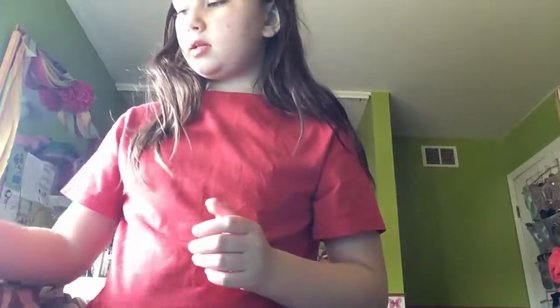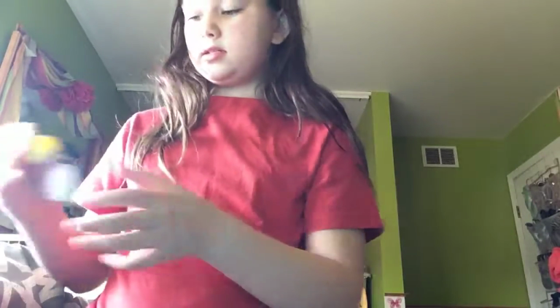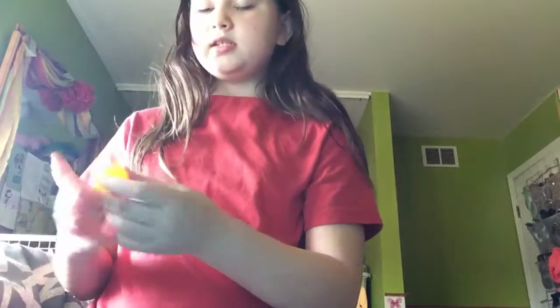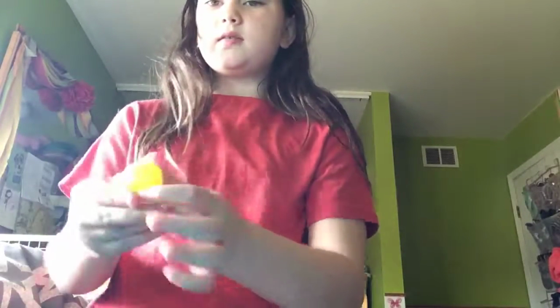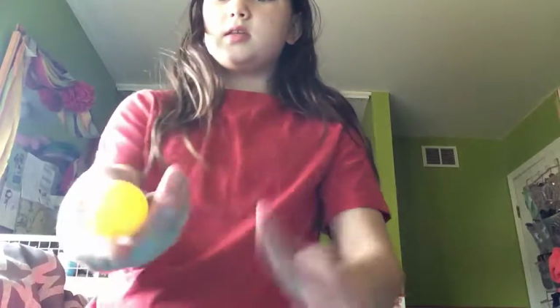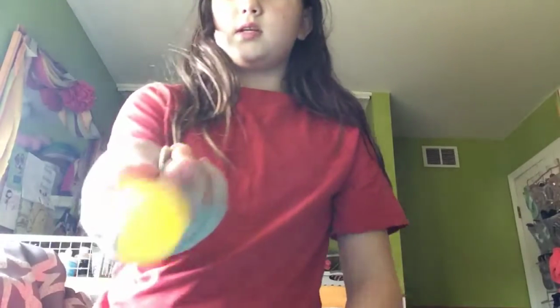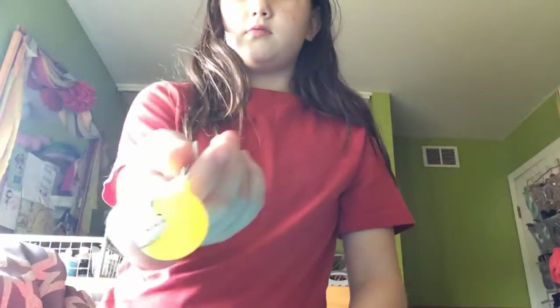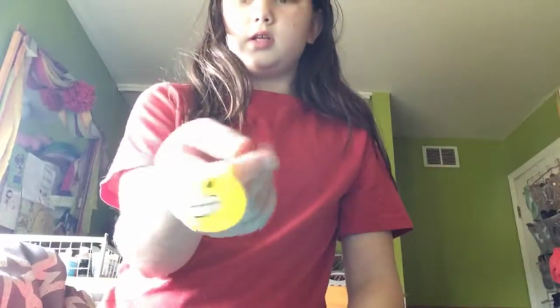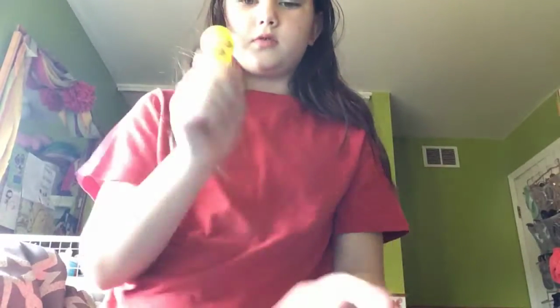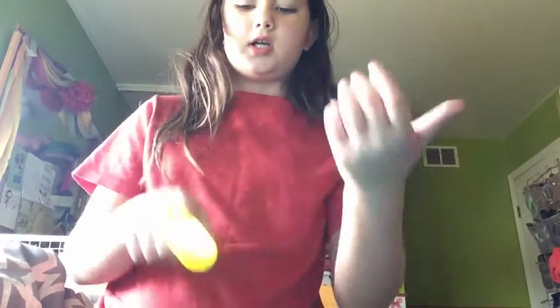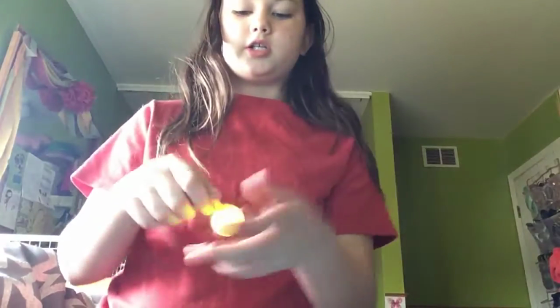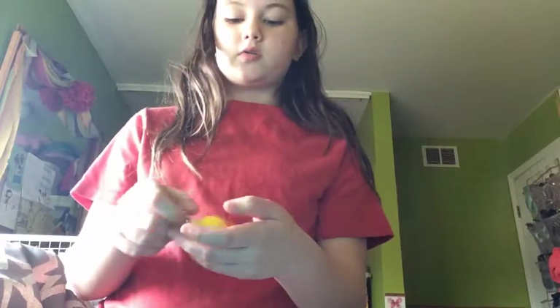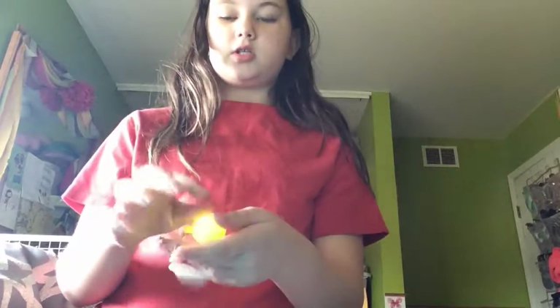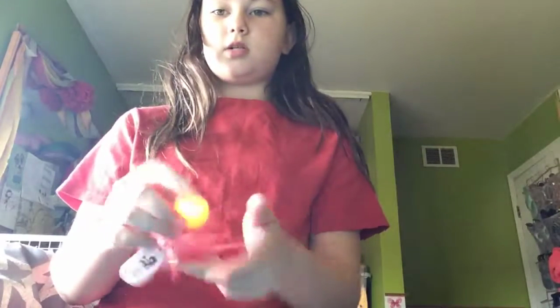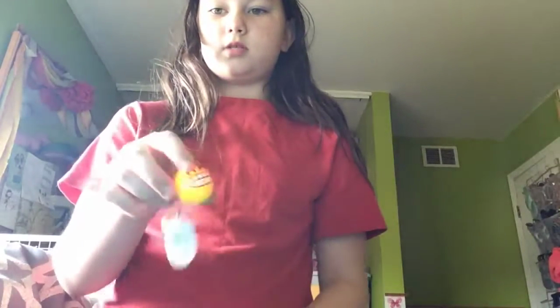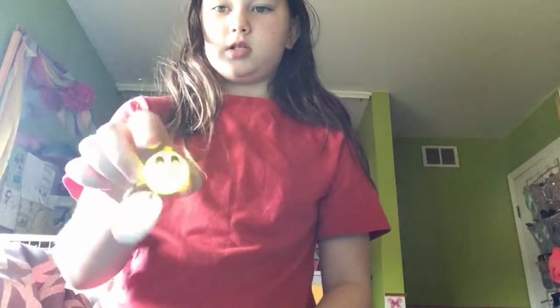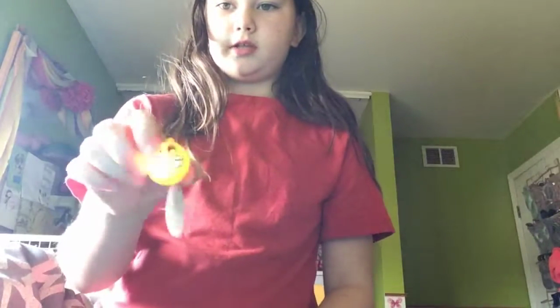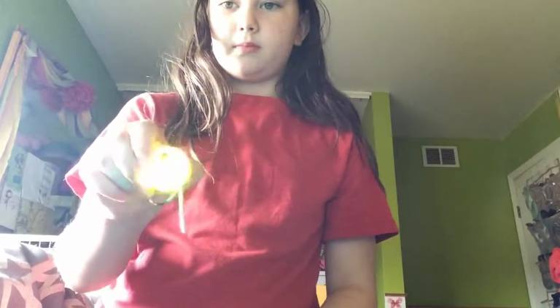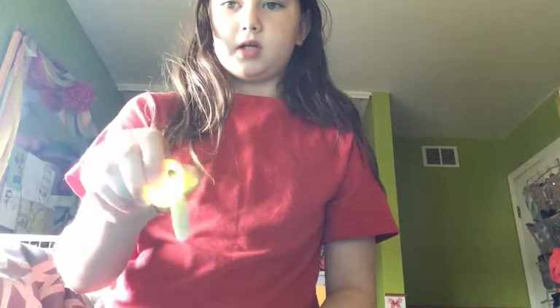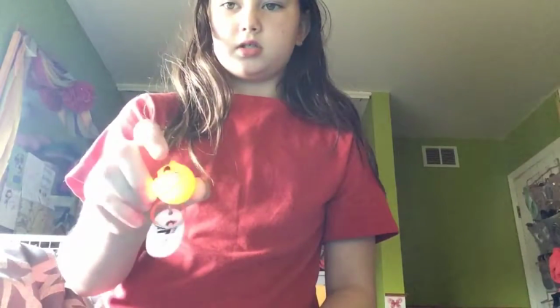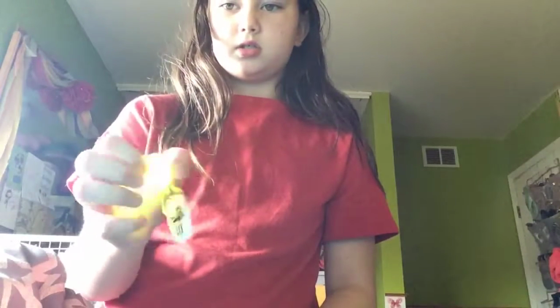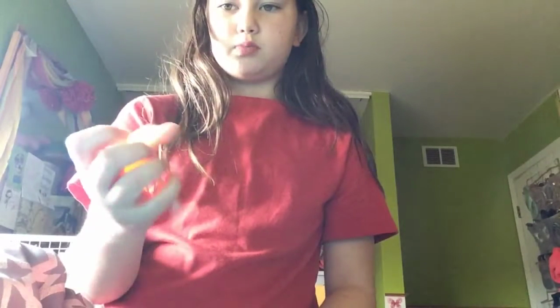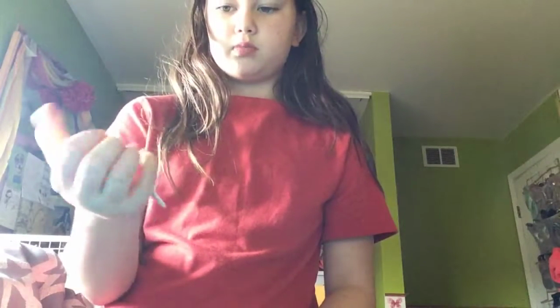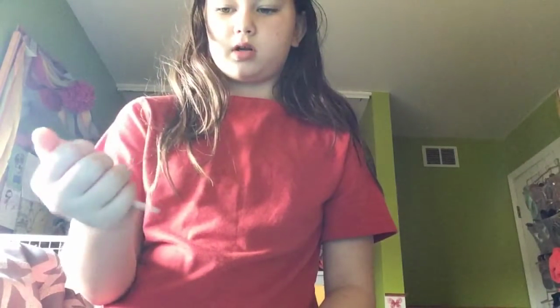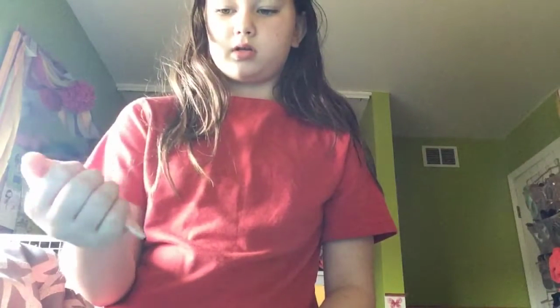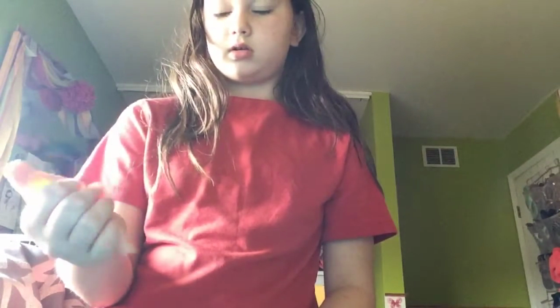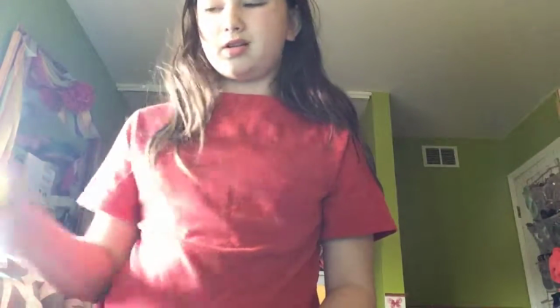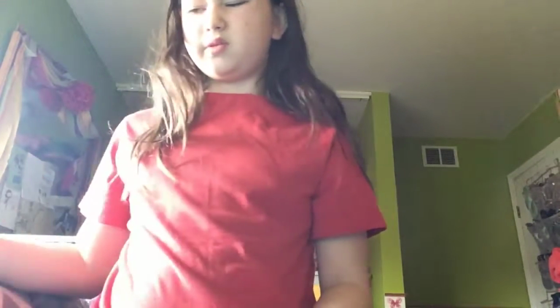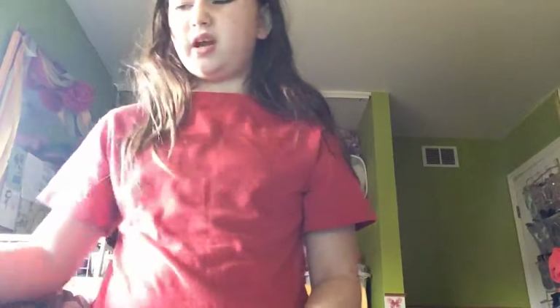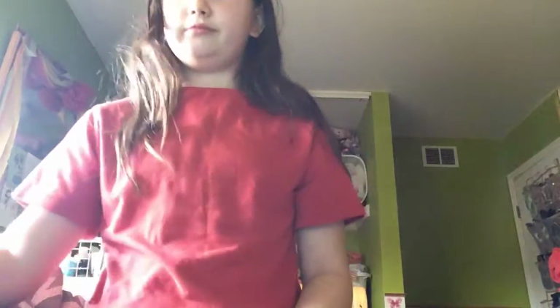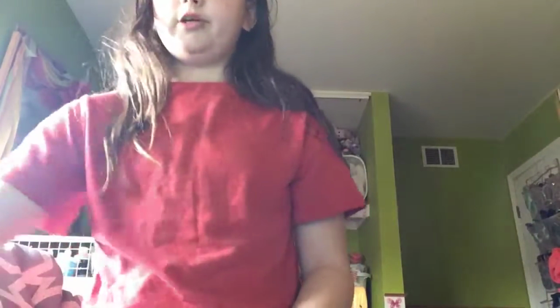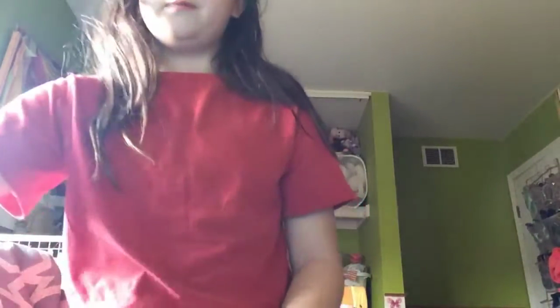Next is this one. This one isn't really a squishy — I just squish it sometimes because it lights up and it's just kind of squishy.